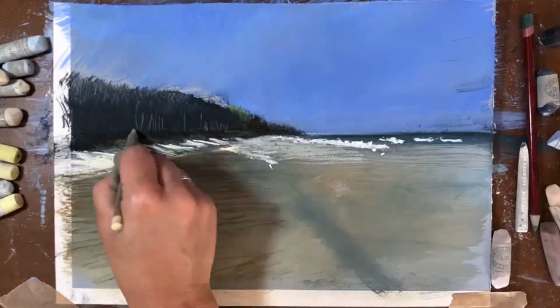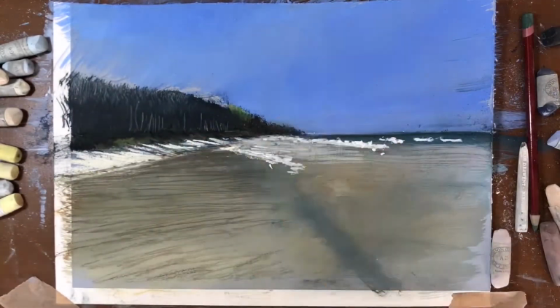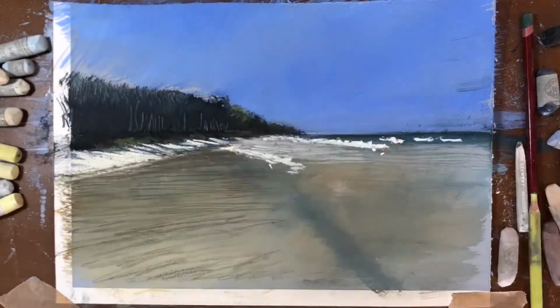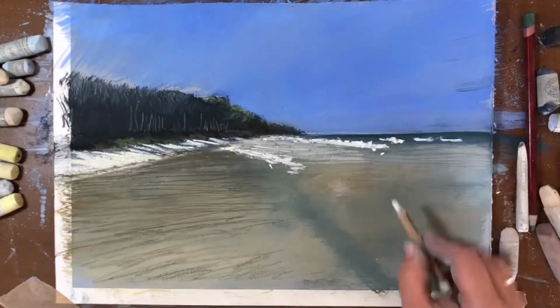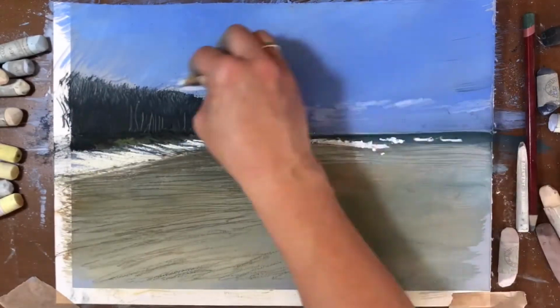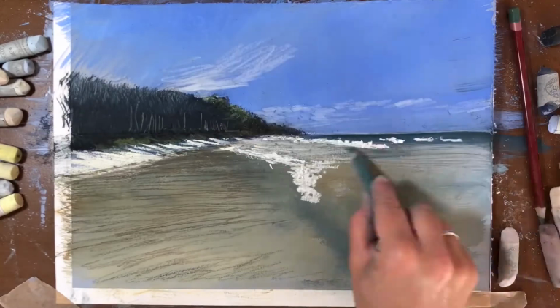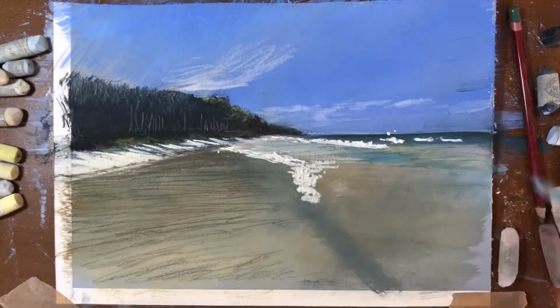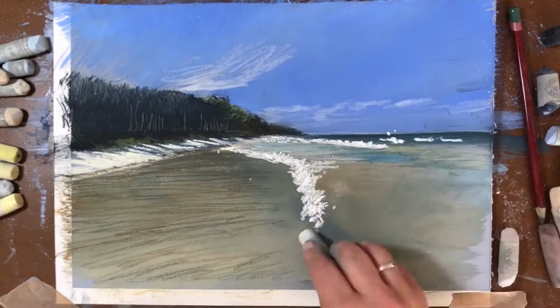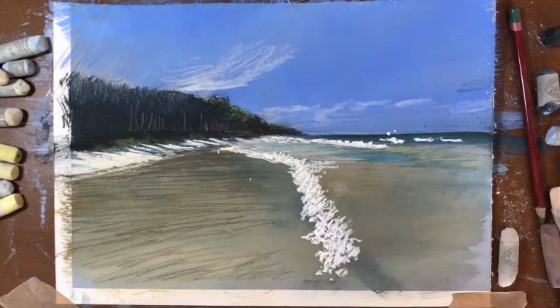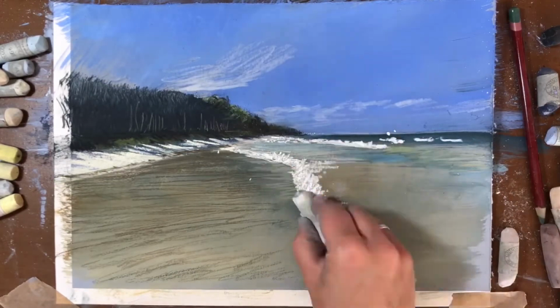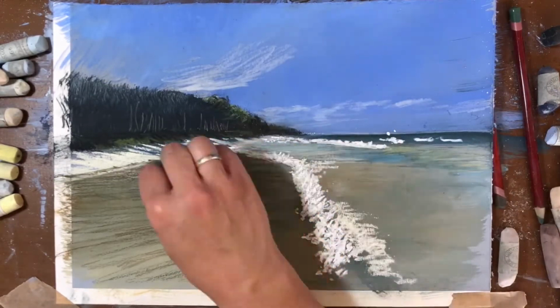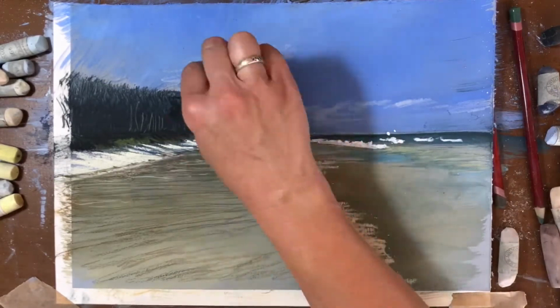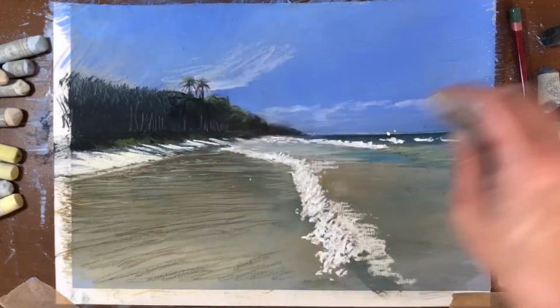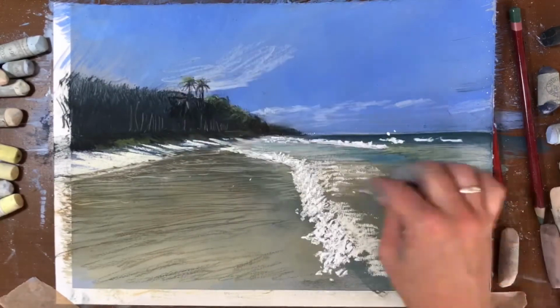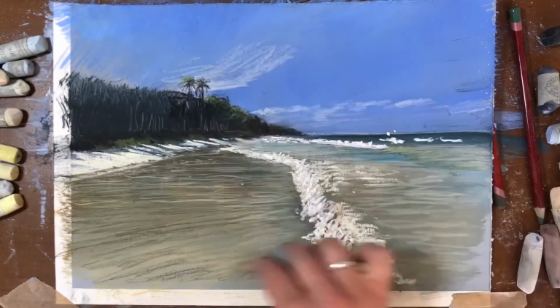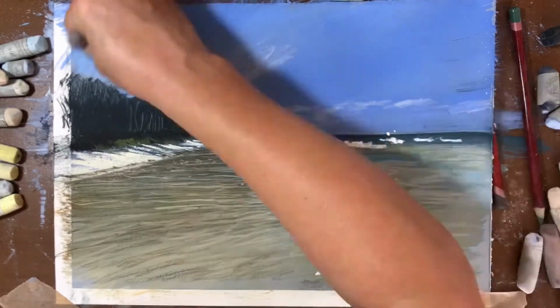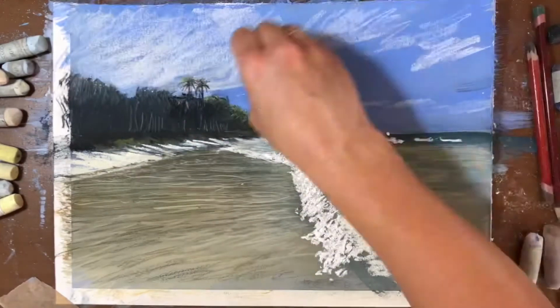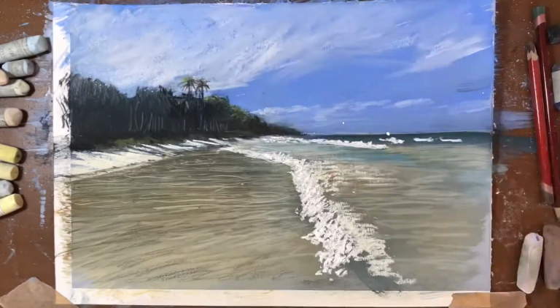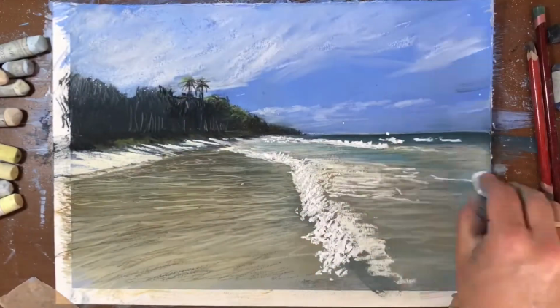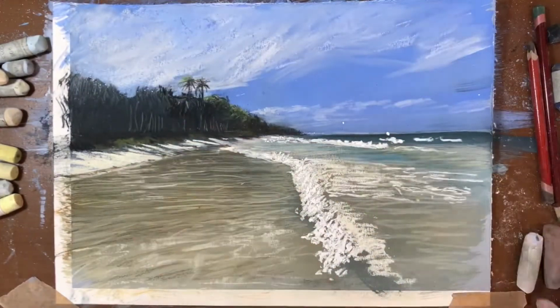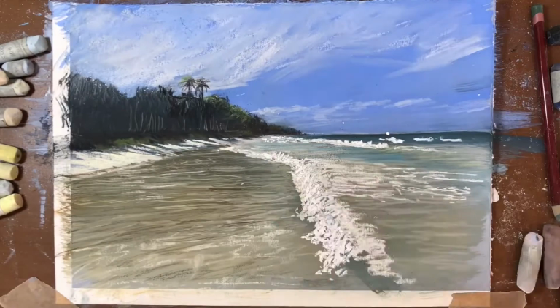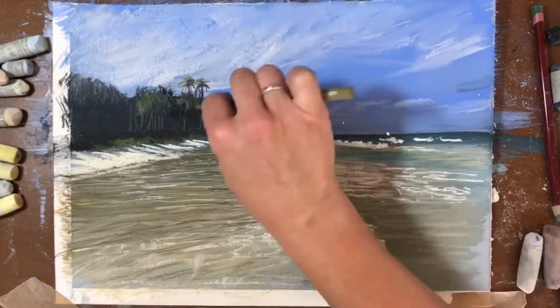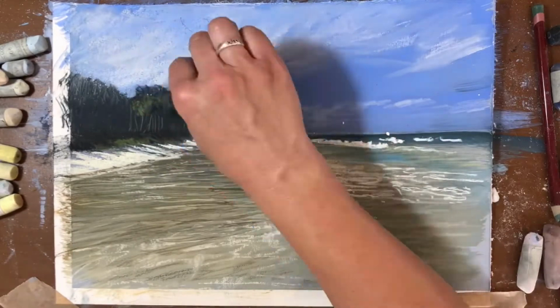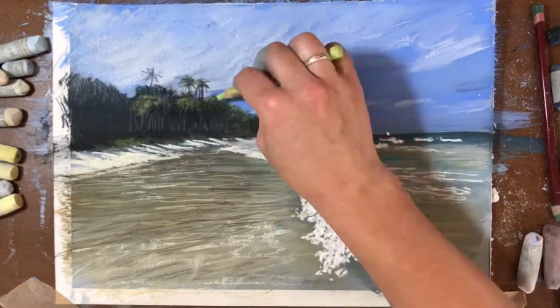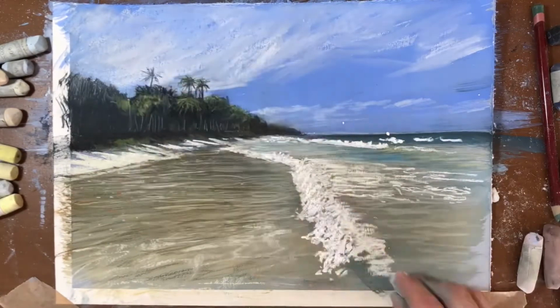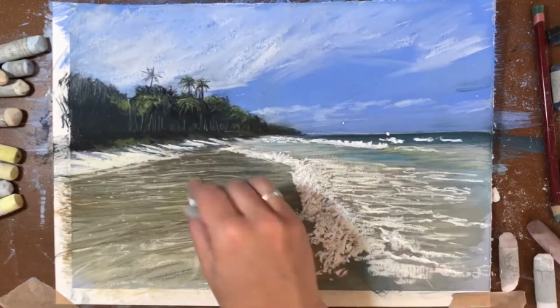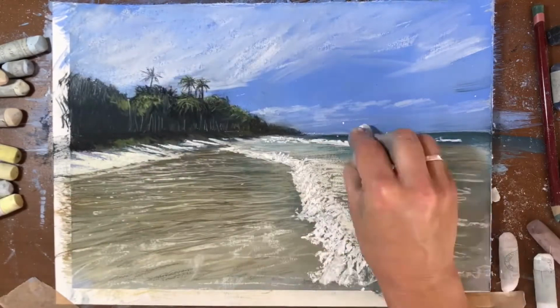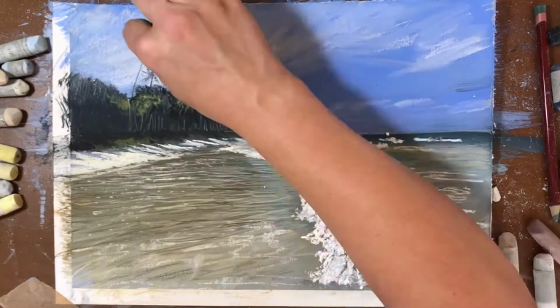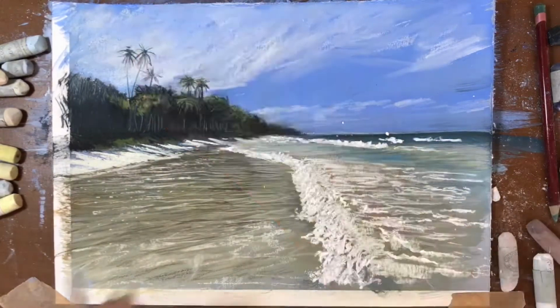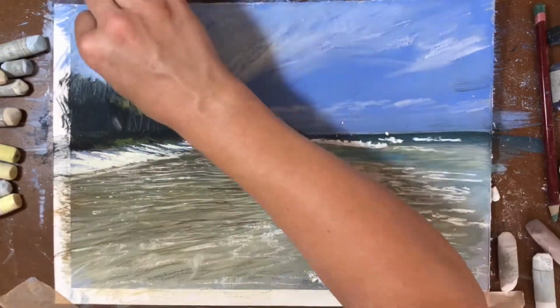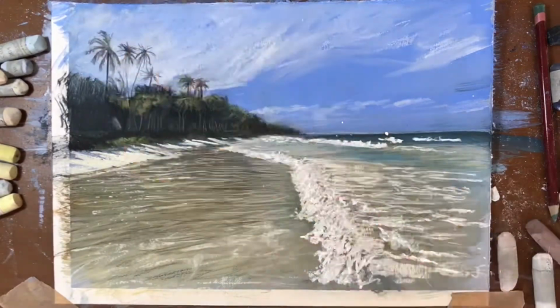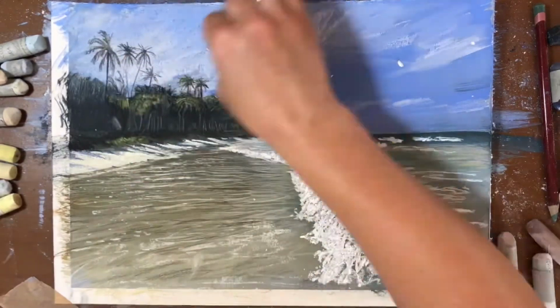You can see that the beautiful darks help the sea and the beach look more dramatic against that beautiful blue sky. Those little sparkles of light on the crest of the wave make the cooling sea even more believable.